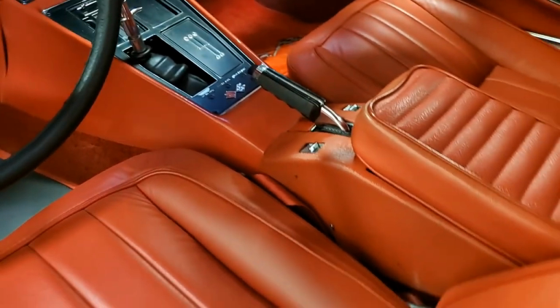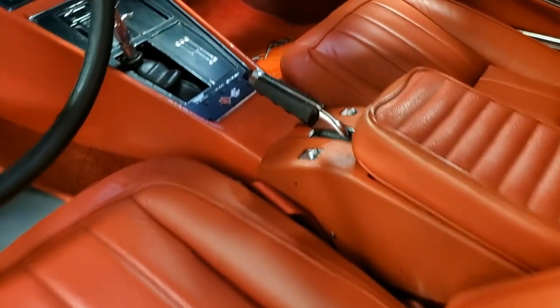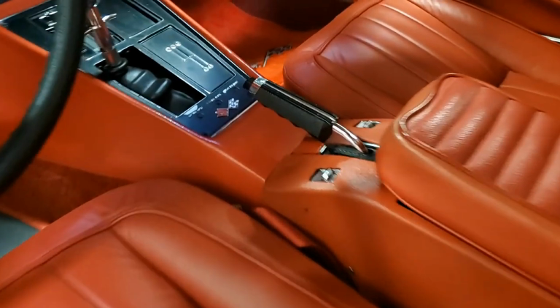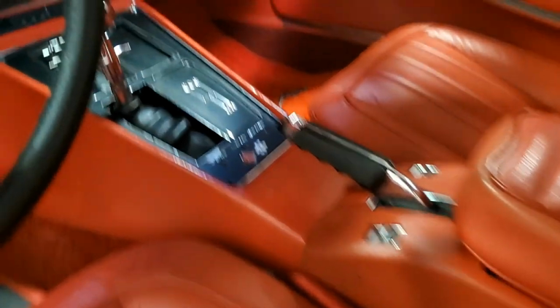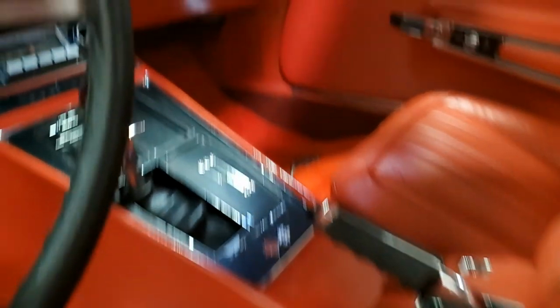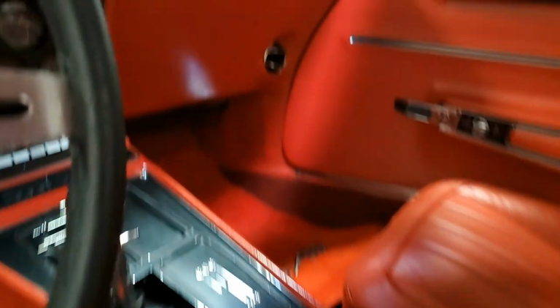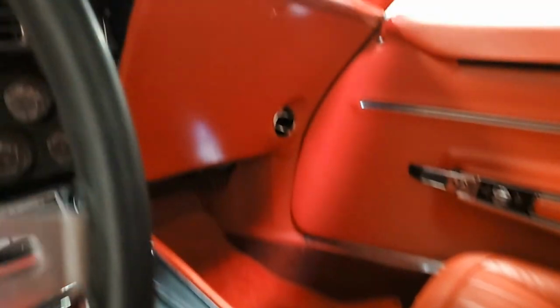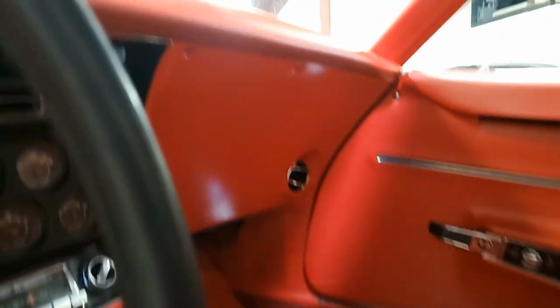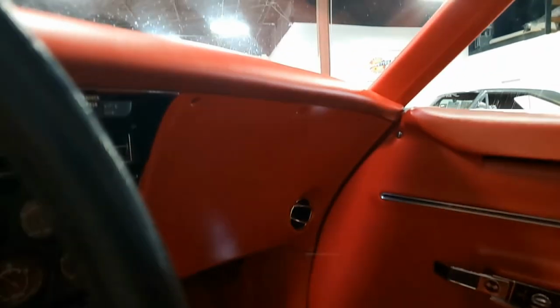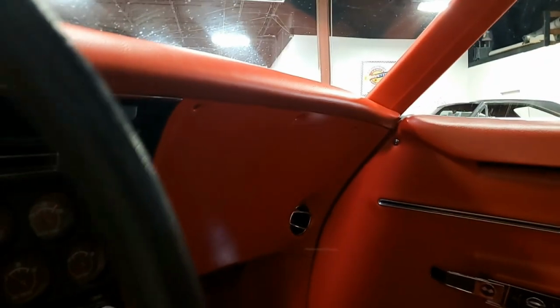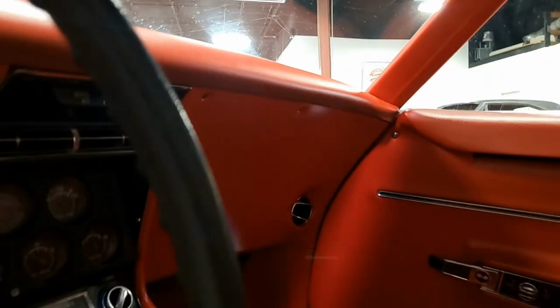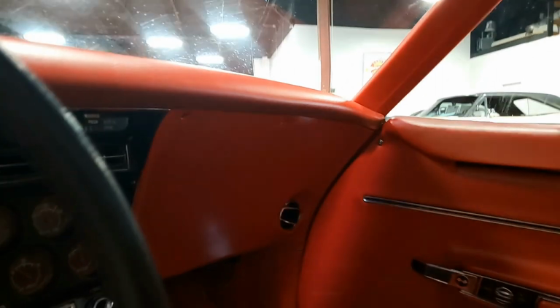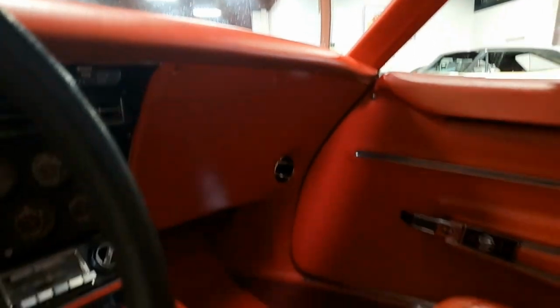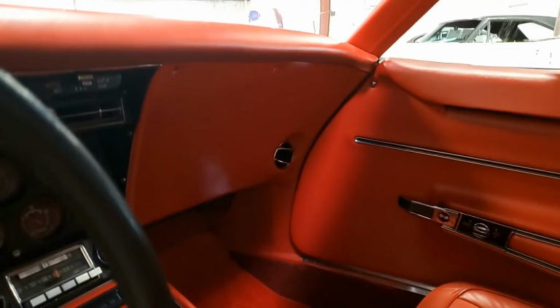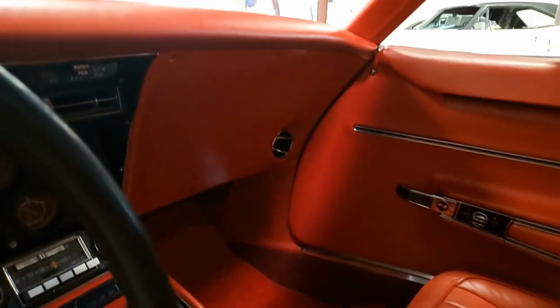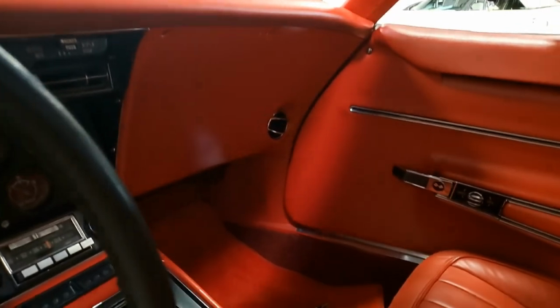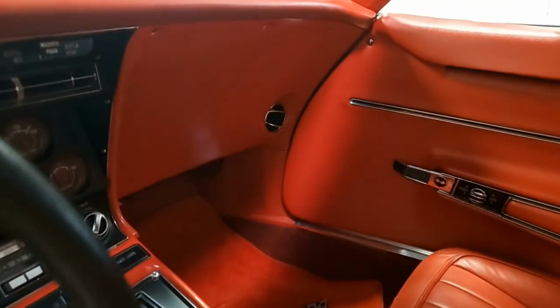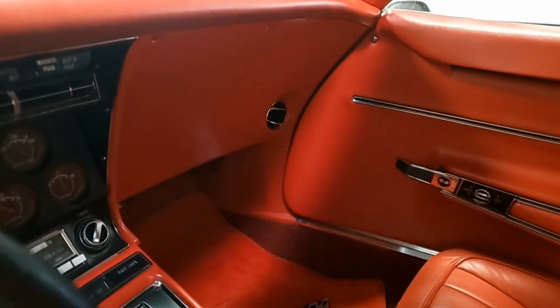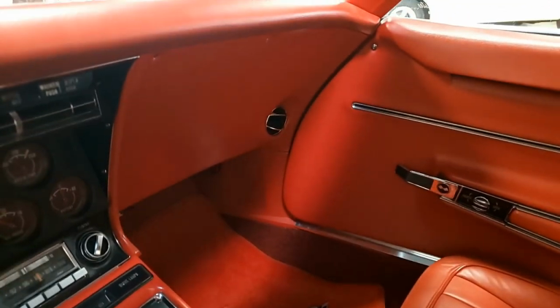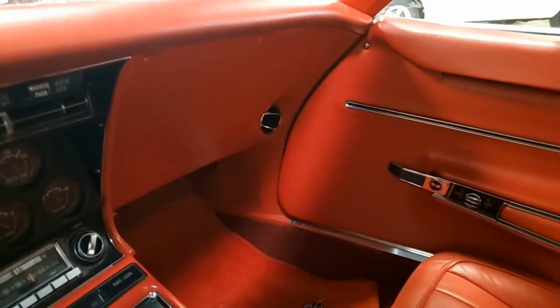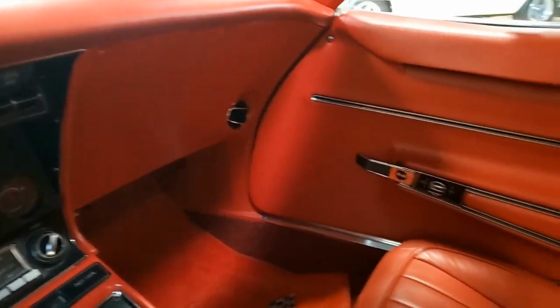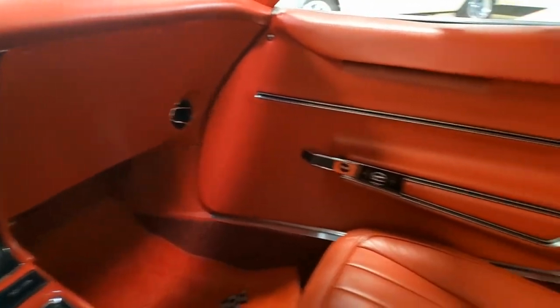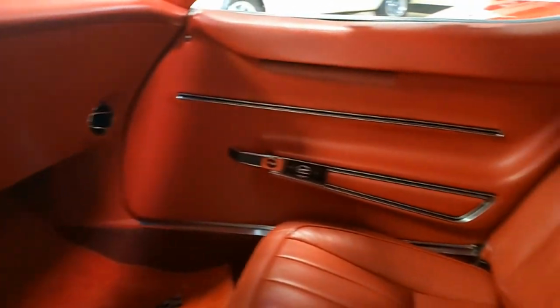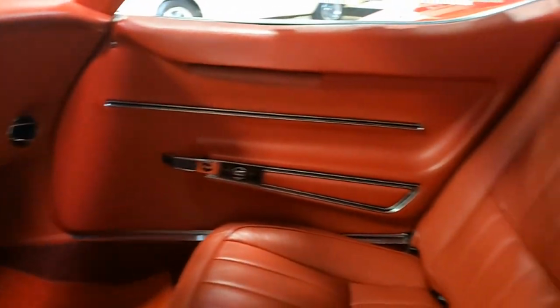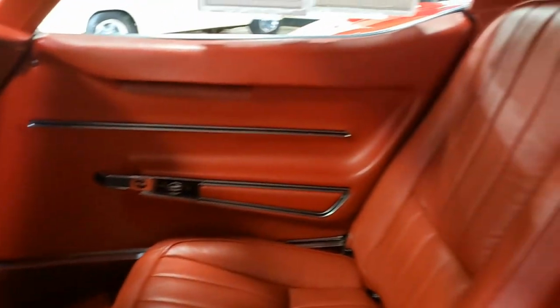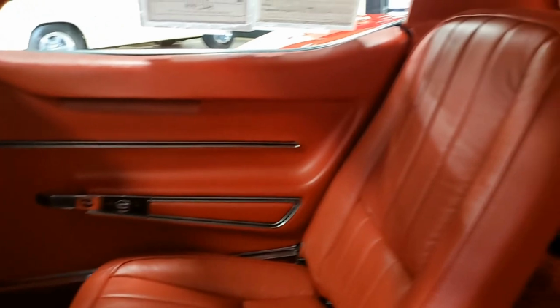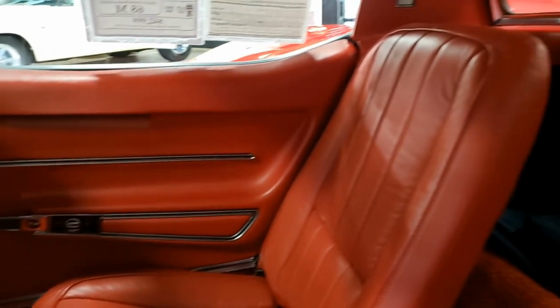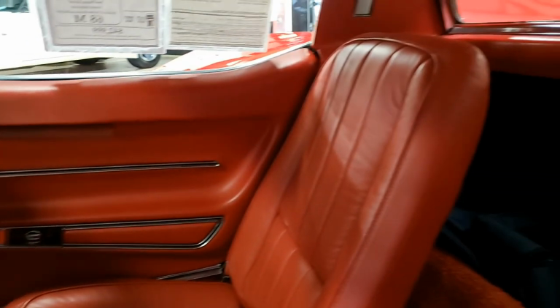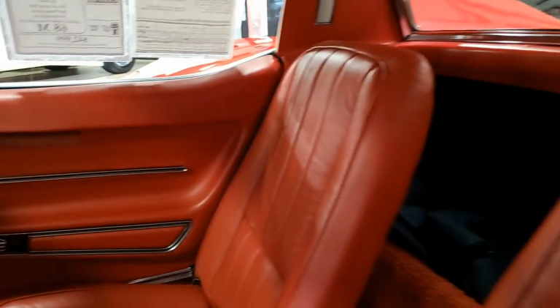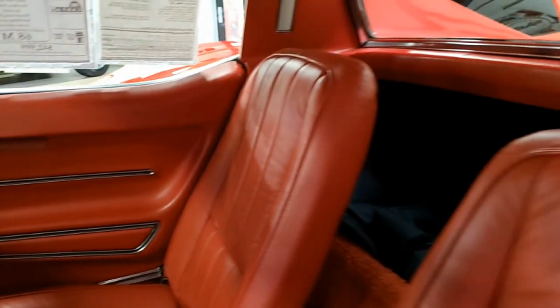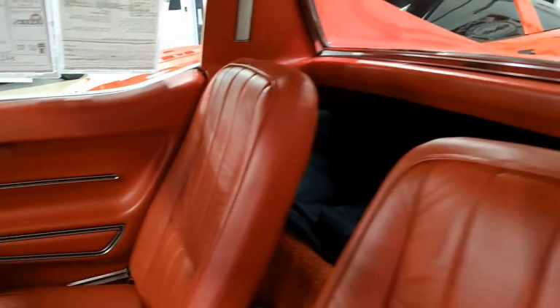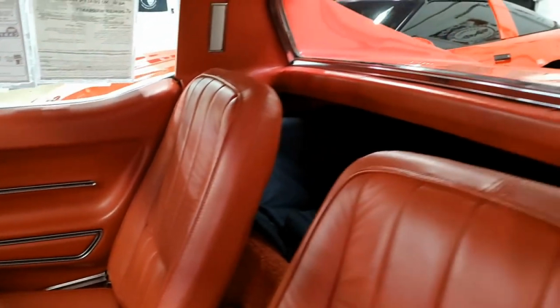Give one of our sales staff a call and they'll be glad to help you with this Corvette. Remember, we always have 120 or more Corvettes in stock here in Atlanta, Georgia, and we'd love to hear from you.